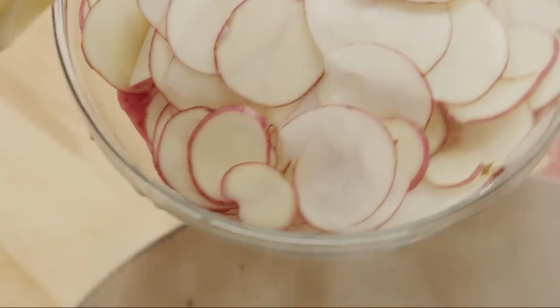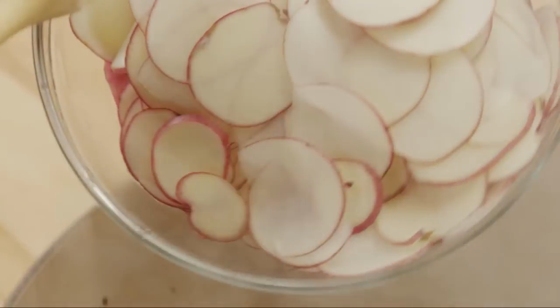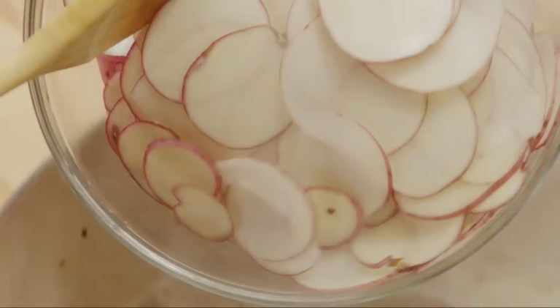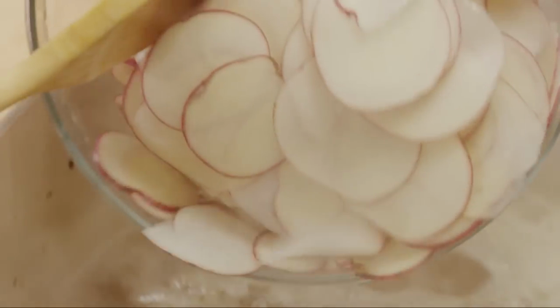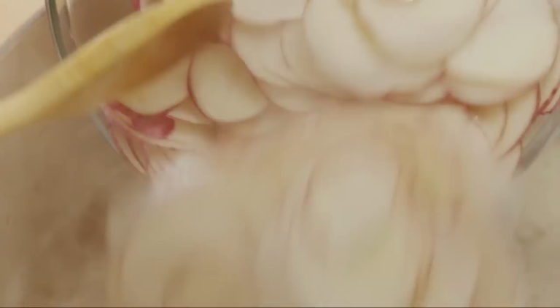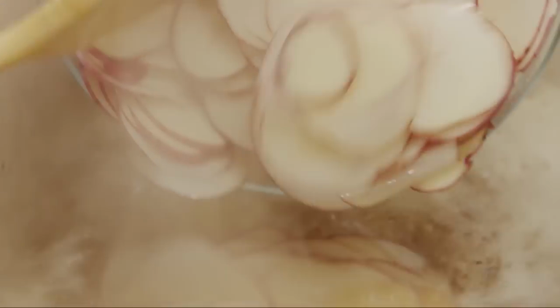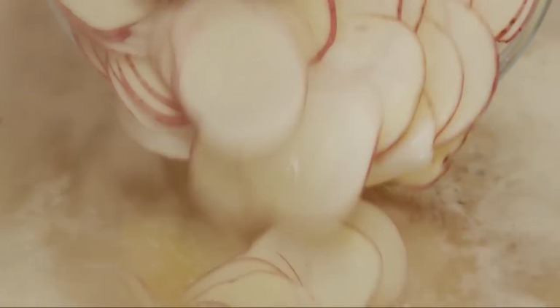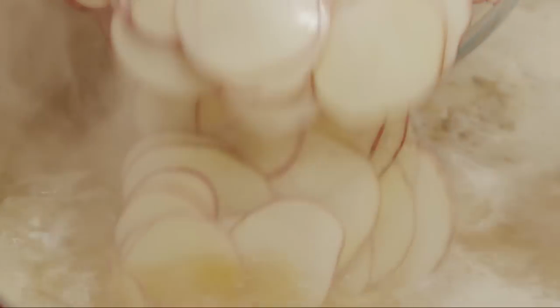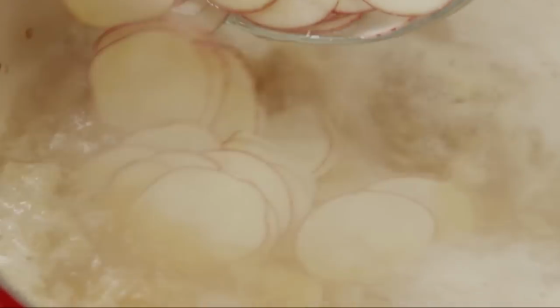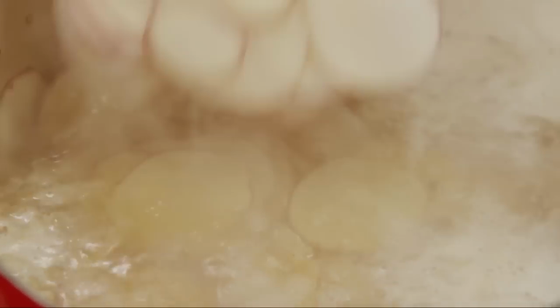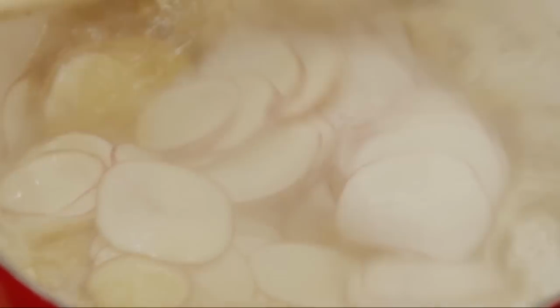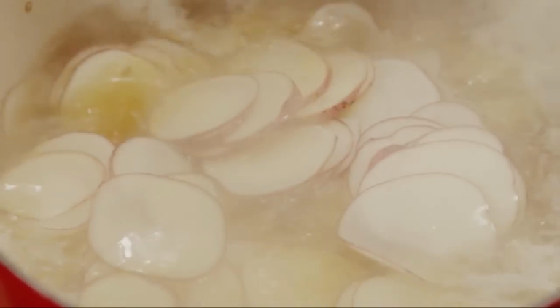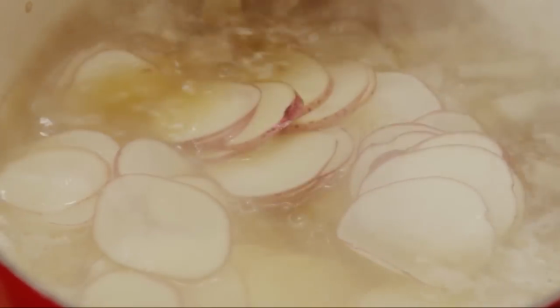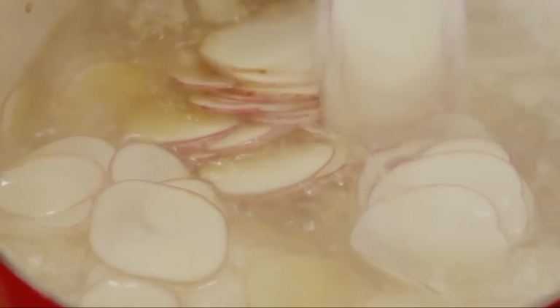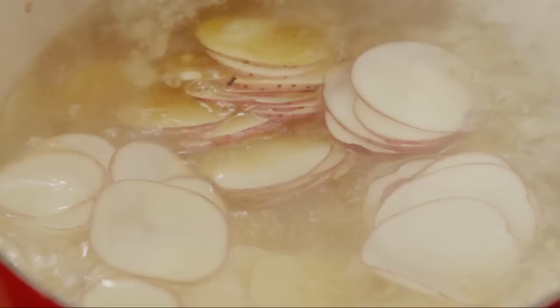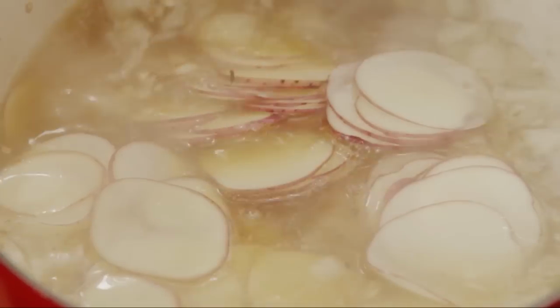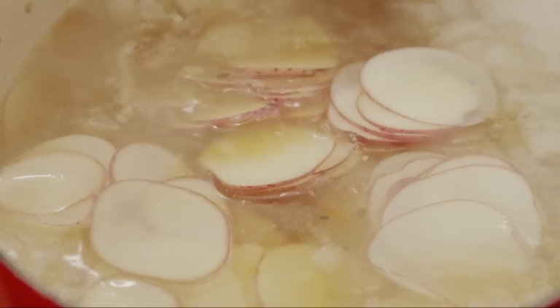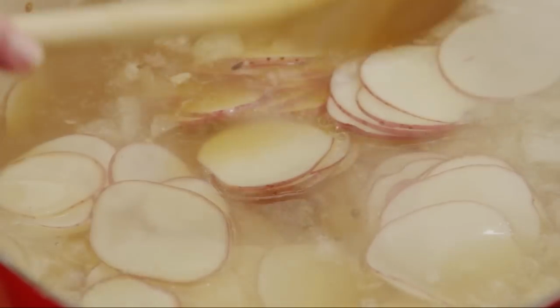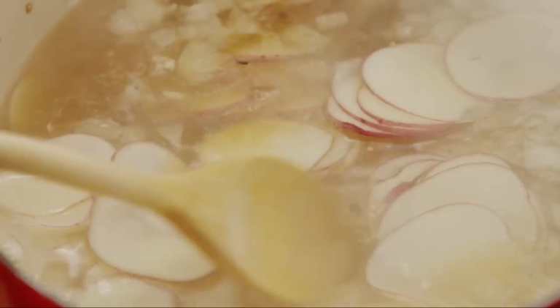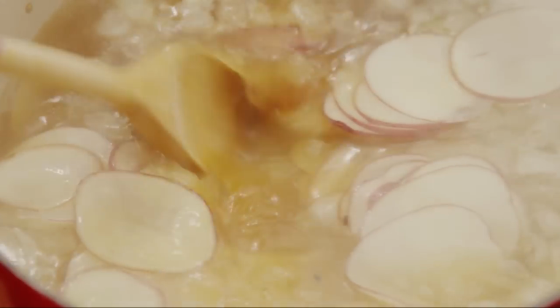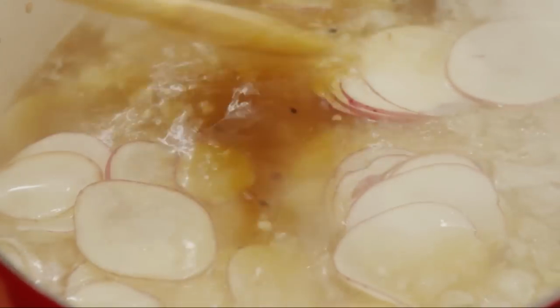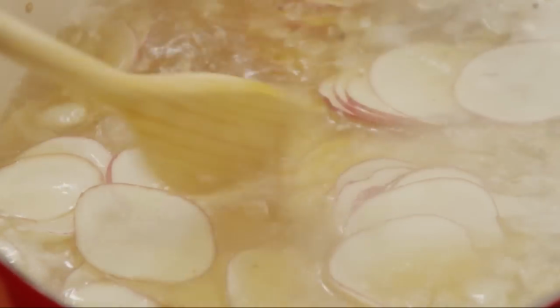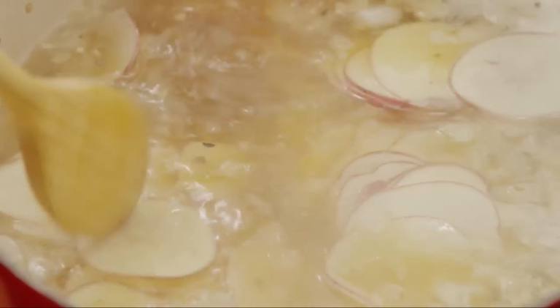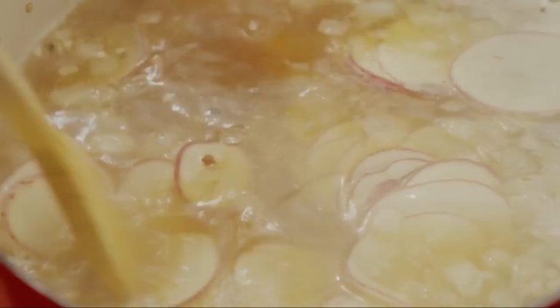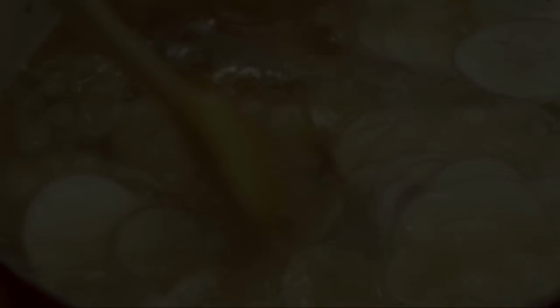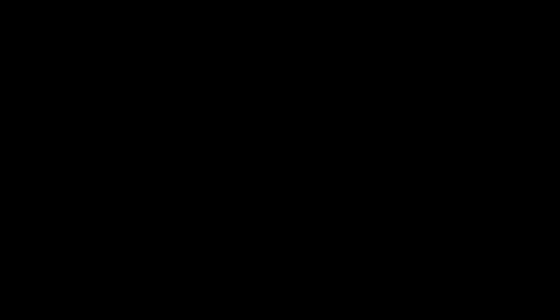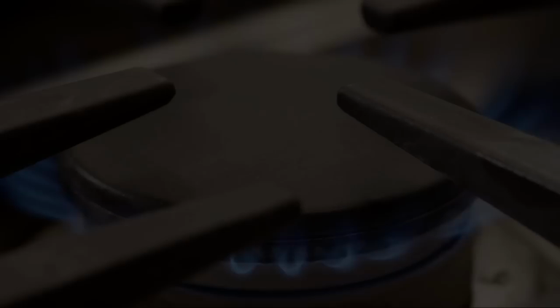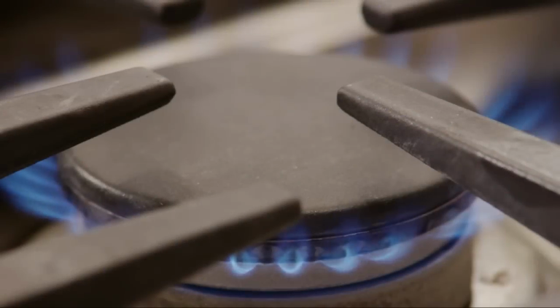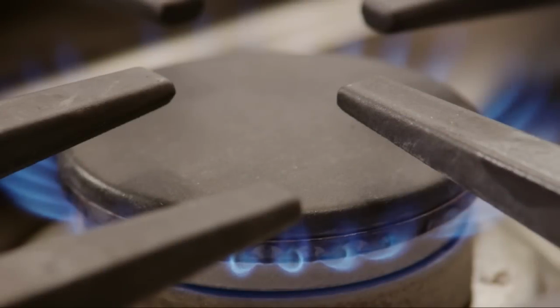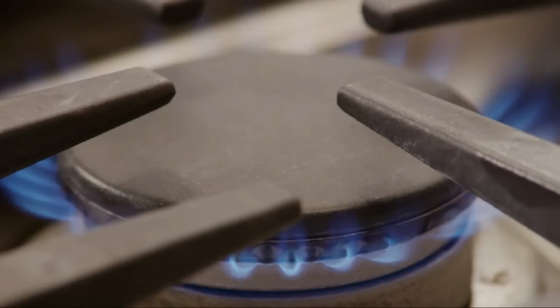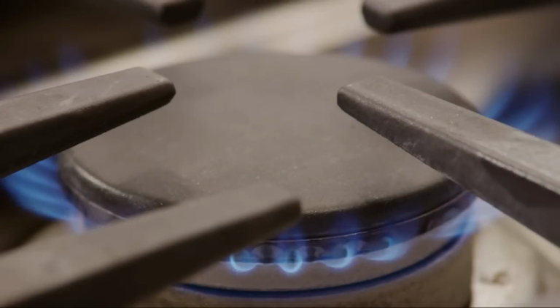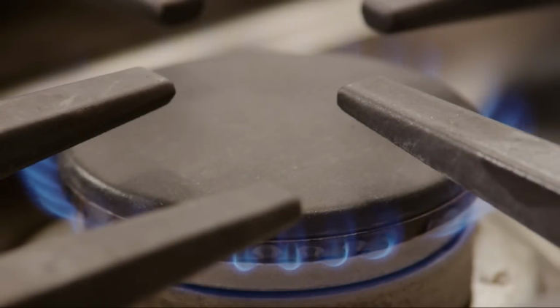Add six thinly sliced potatoes and boil until fork tender. Then reduce the heat to medium.